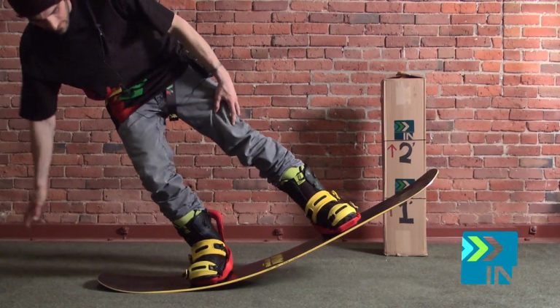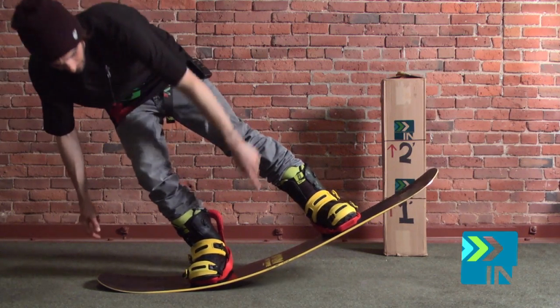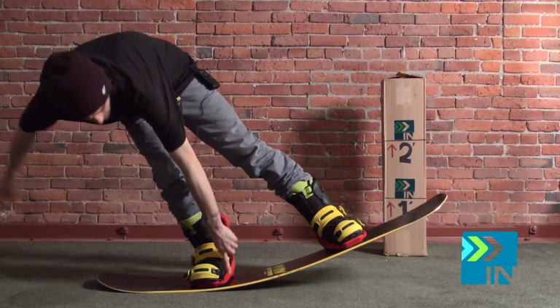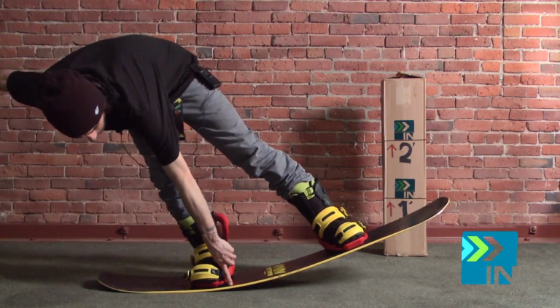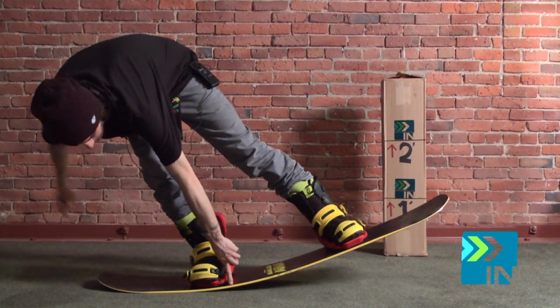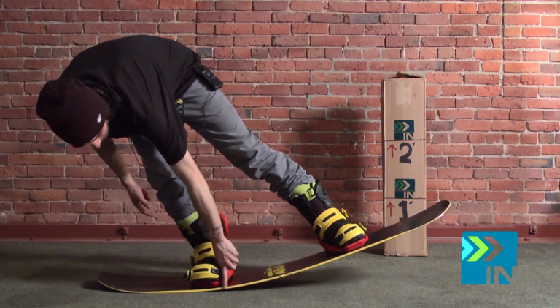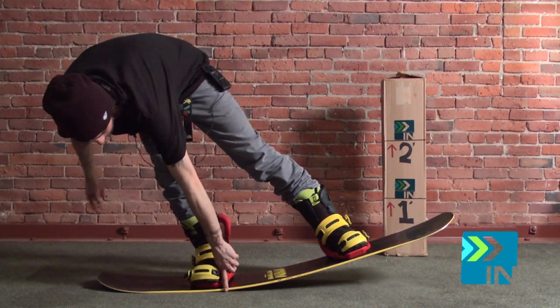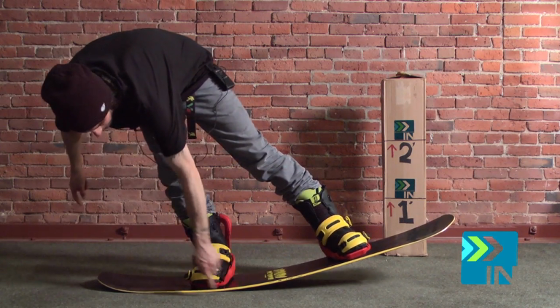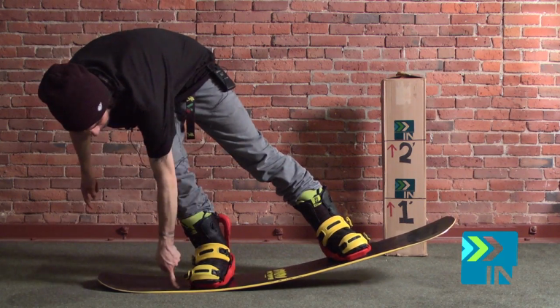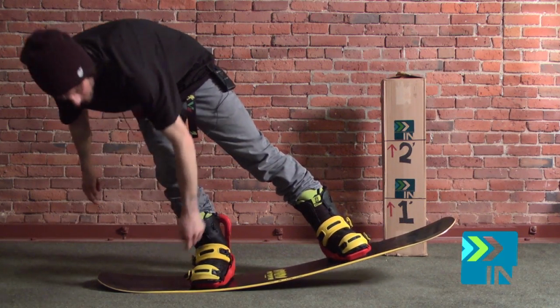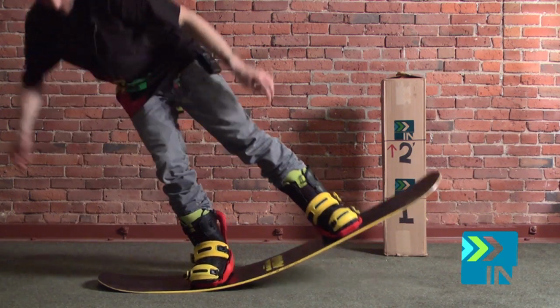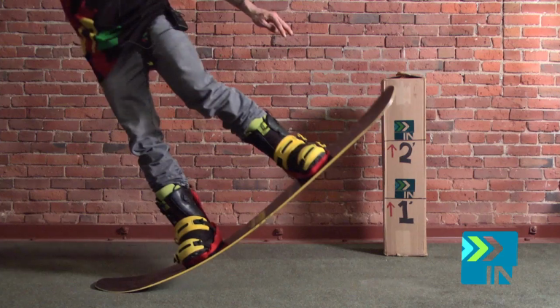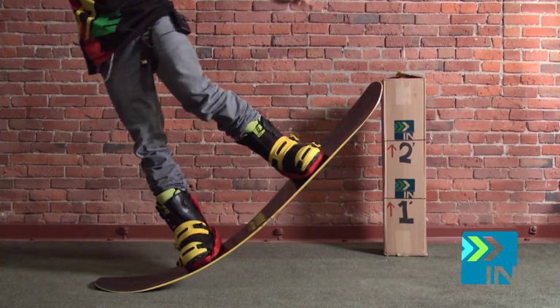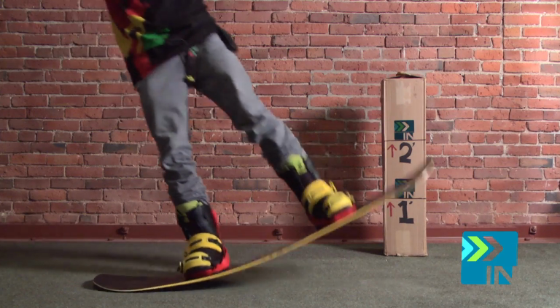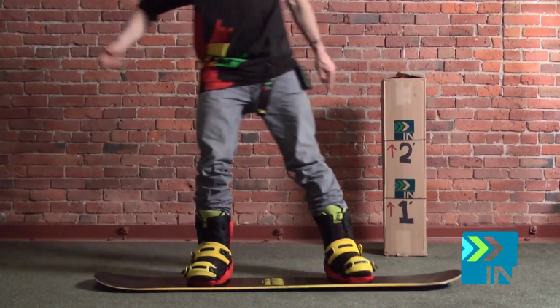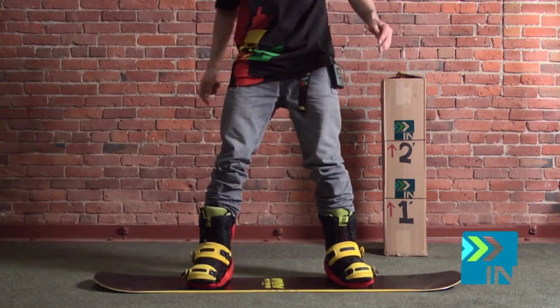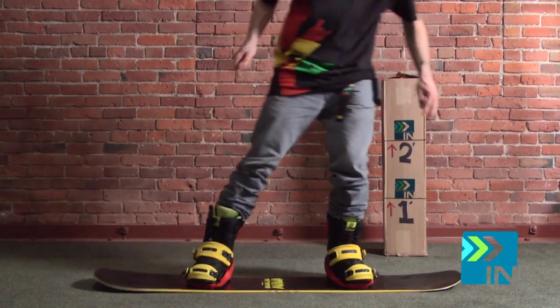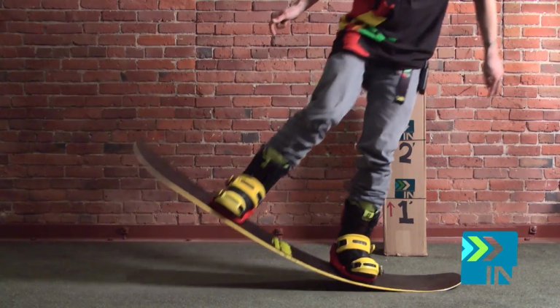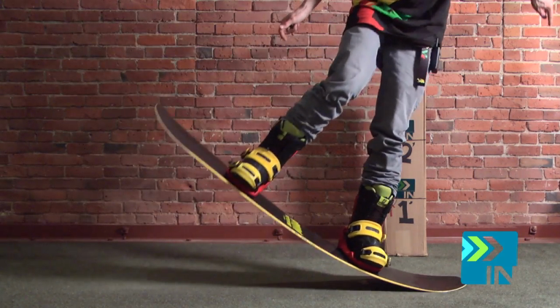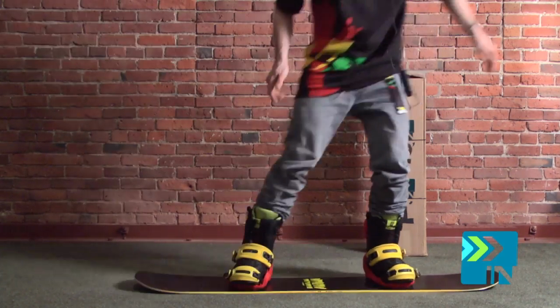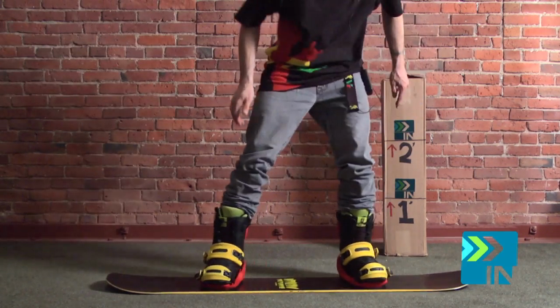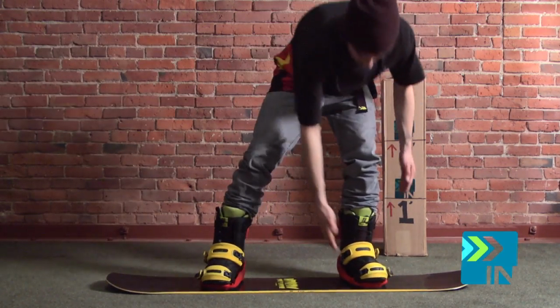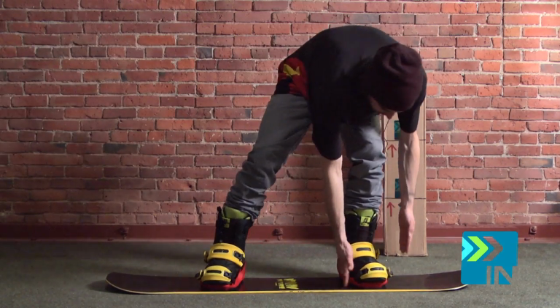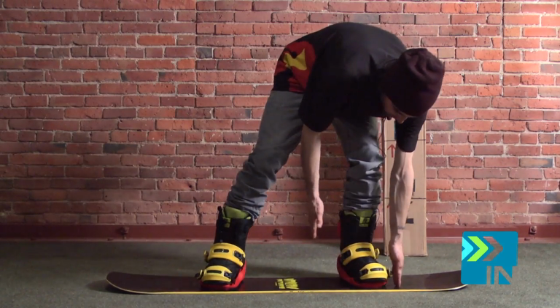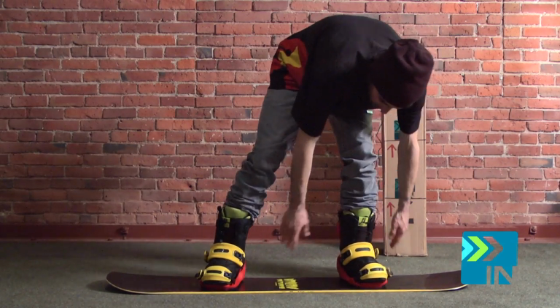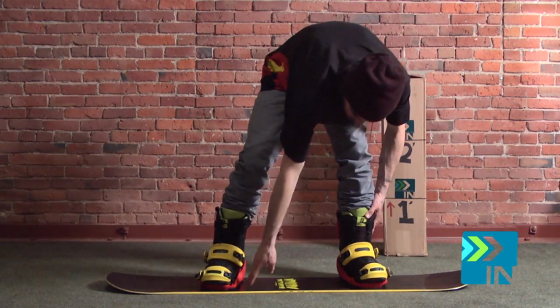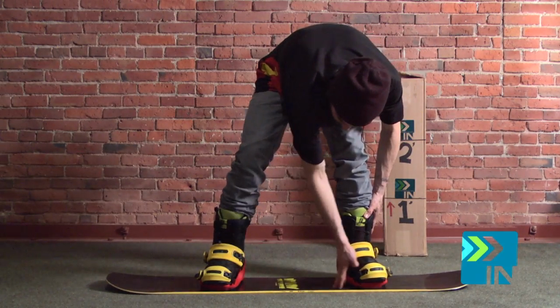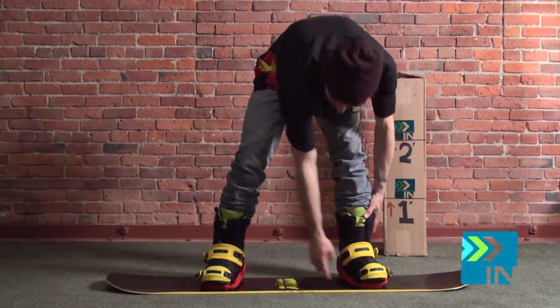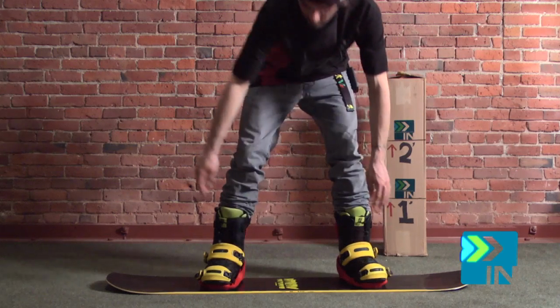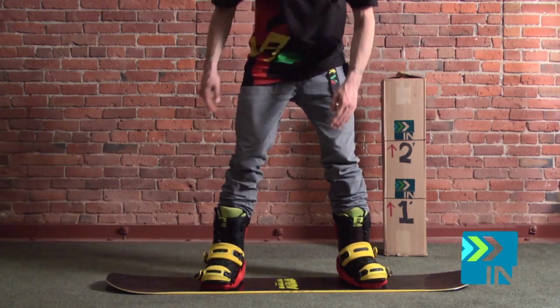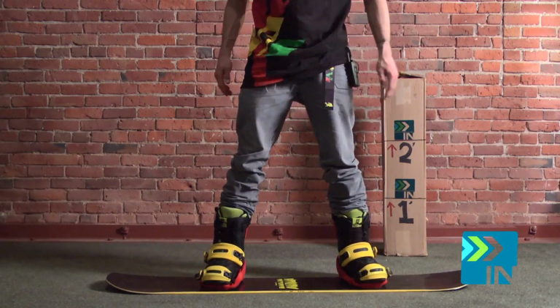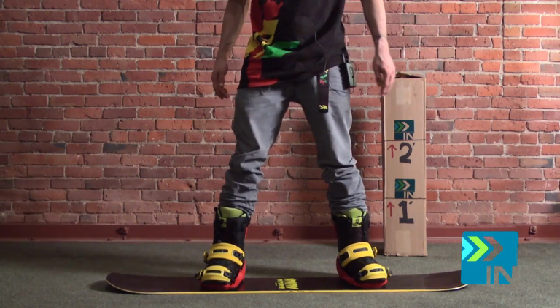I can almost choose where I want it to bend. I can have it bend there and then switch it up to bending right there. So it's definitely got a couple of hinge points. Not so much flex in the dead center of the board.